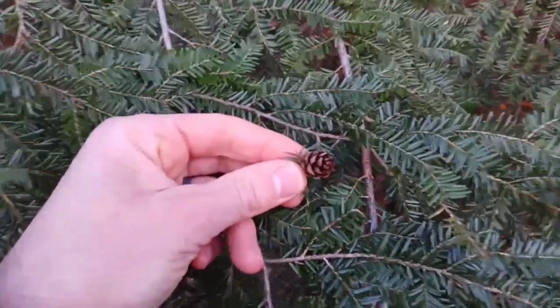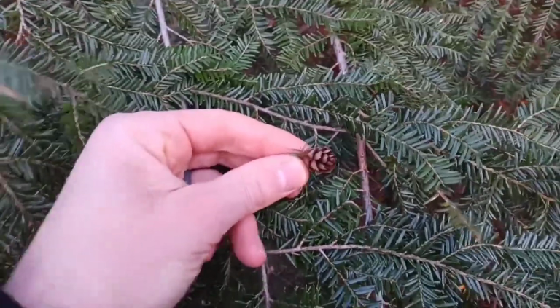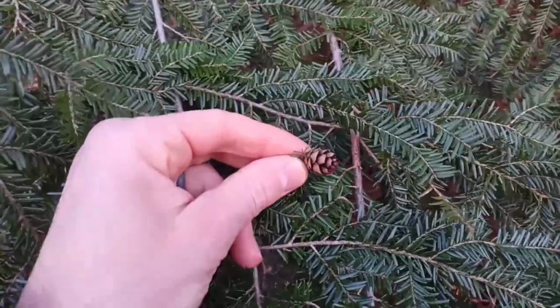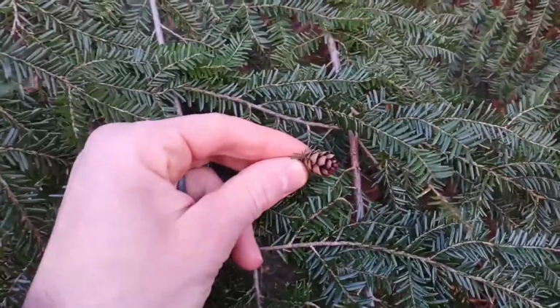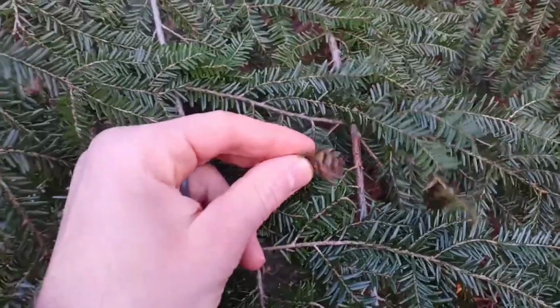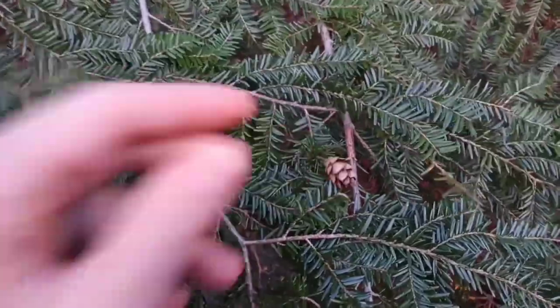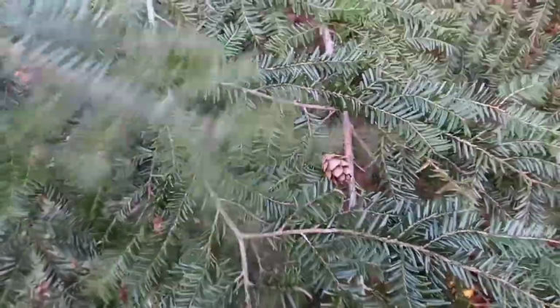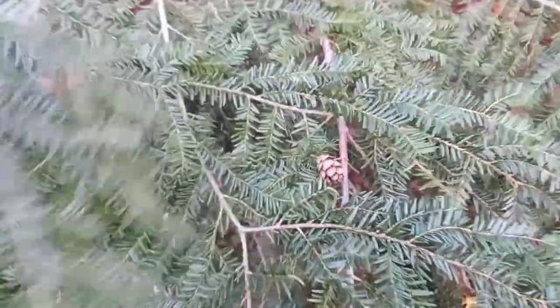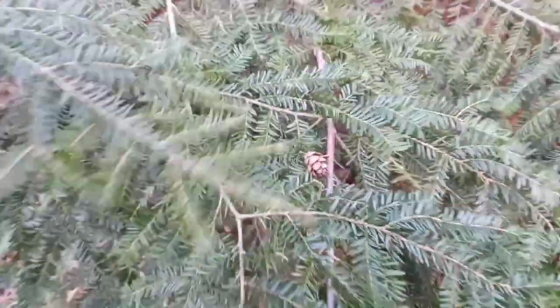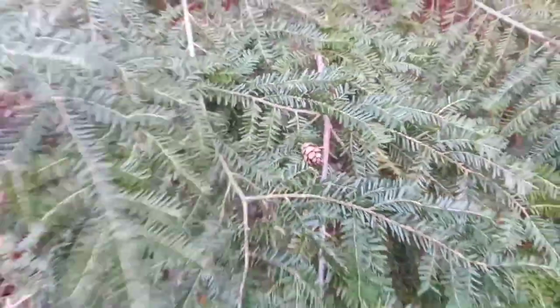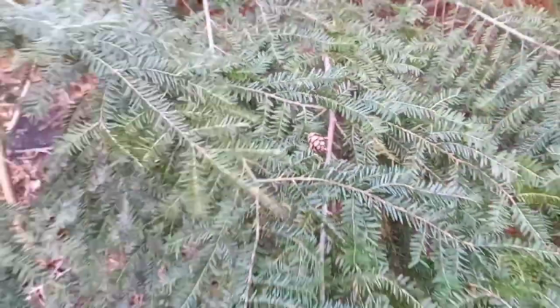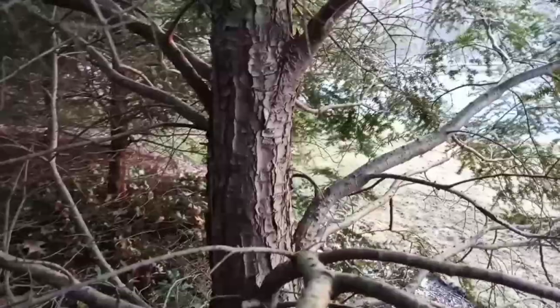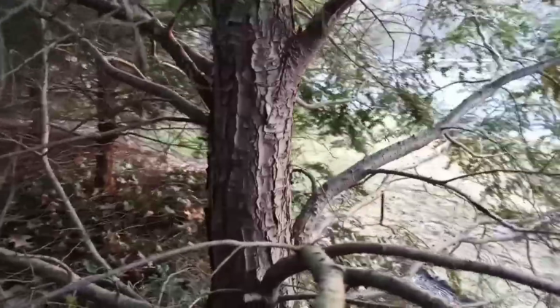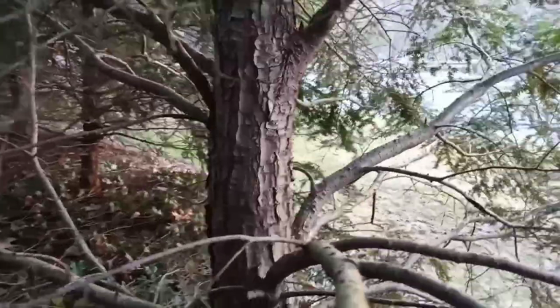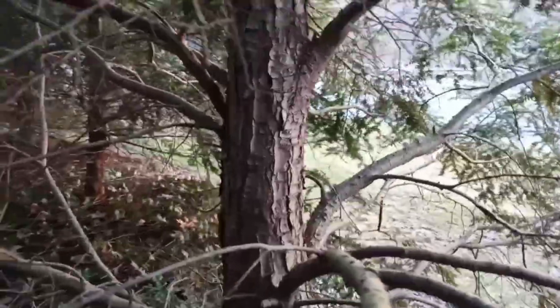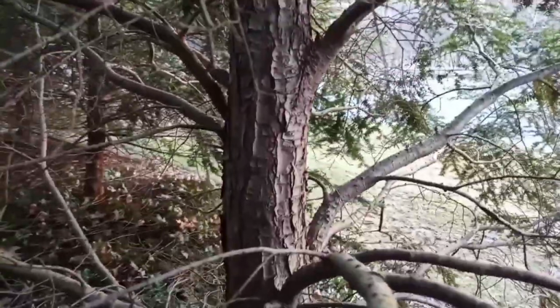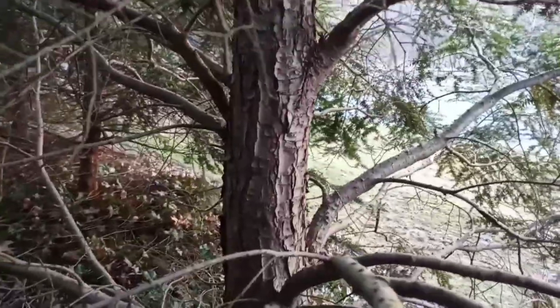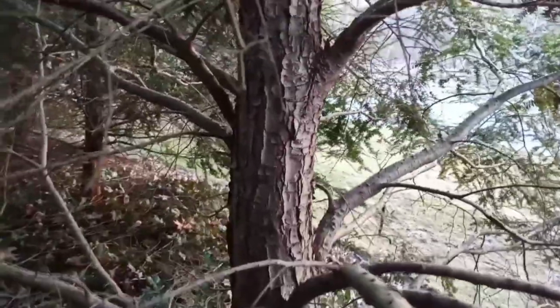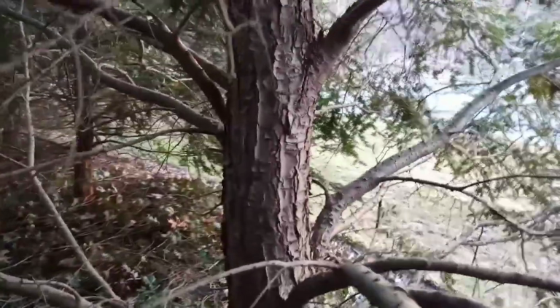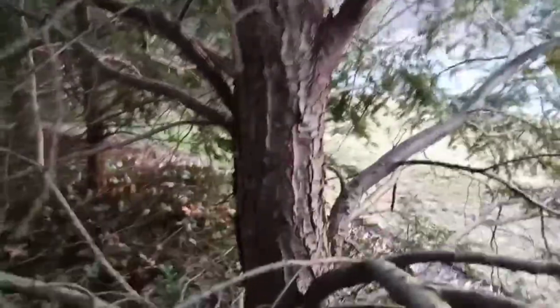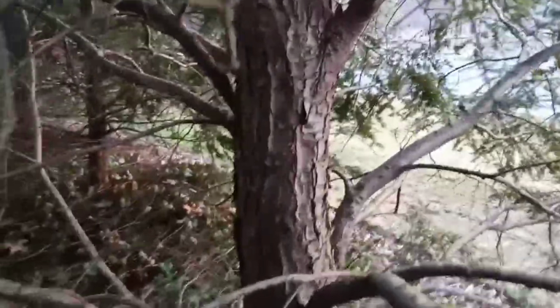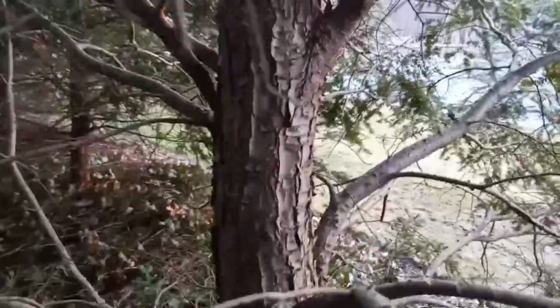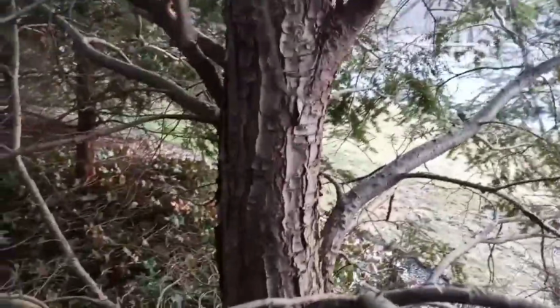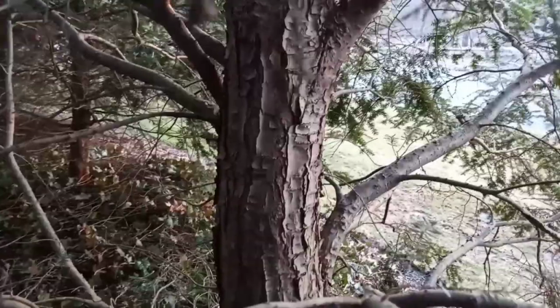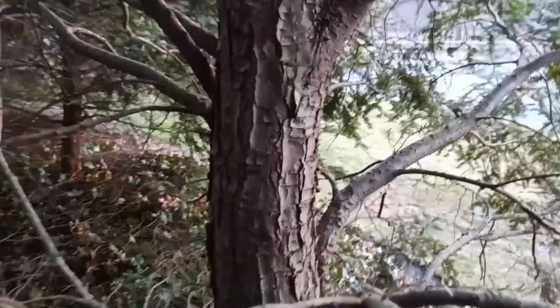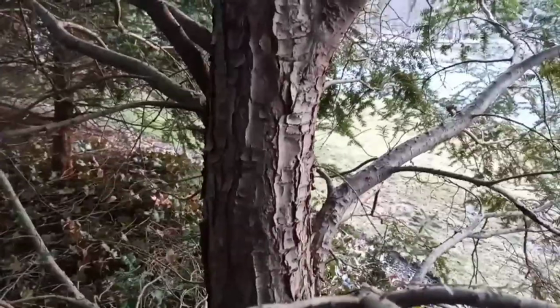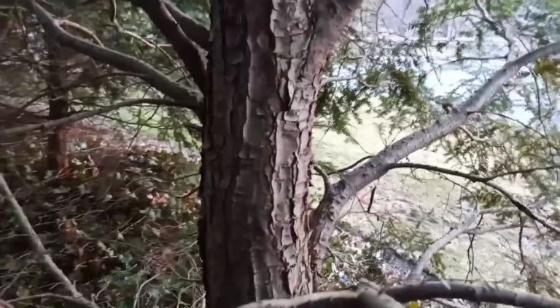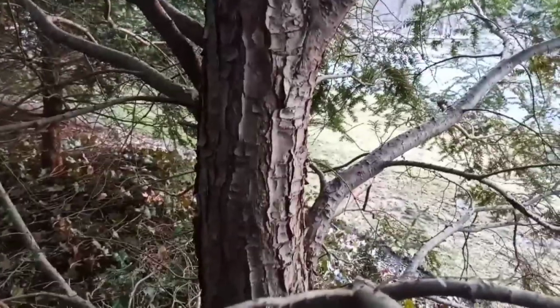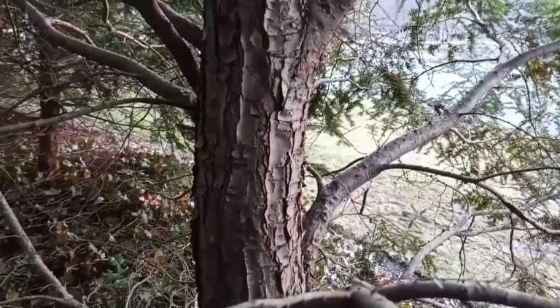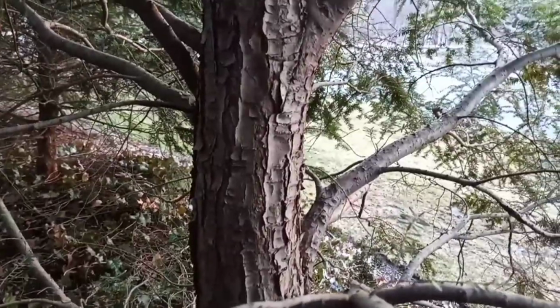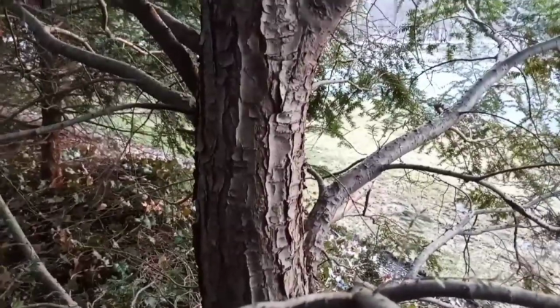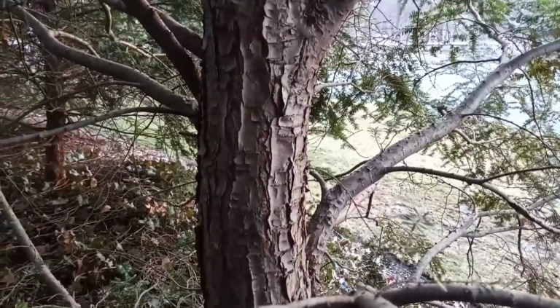But now let's take a look at the bark and finish up. Take a closer look at the bark on this younger hemlock and you'll see it's peely and scaly.